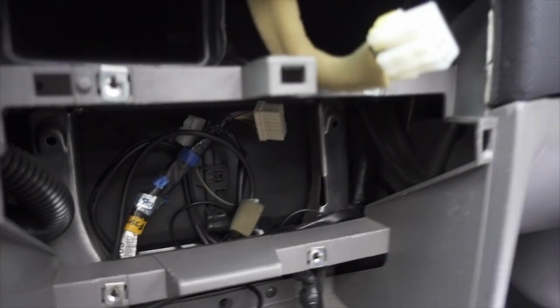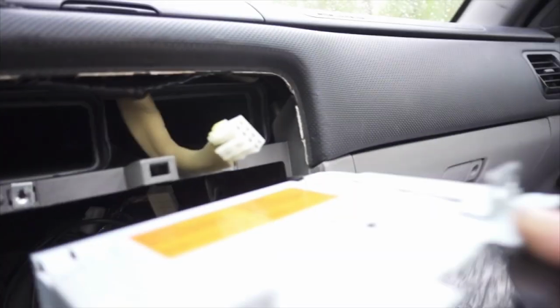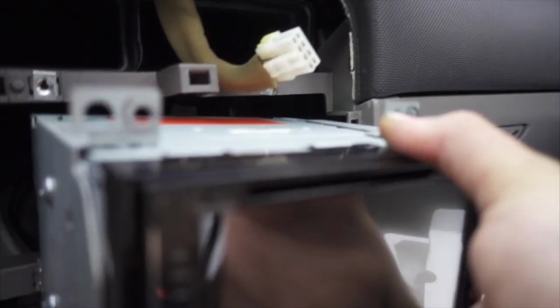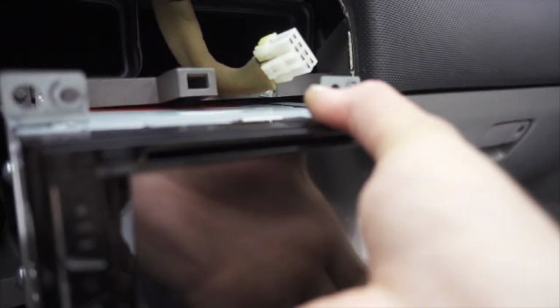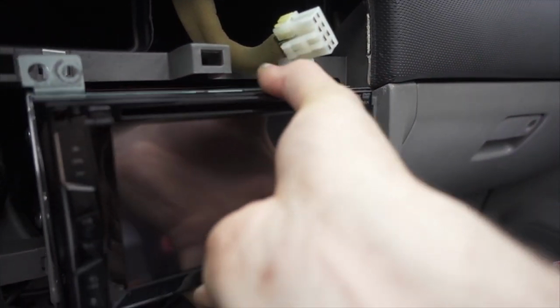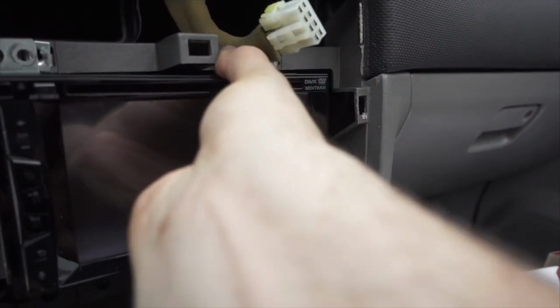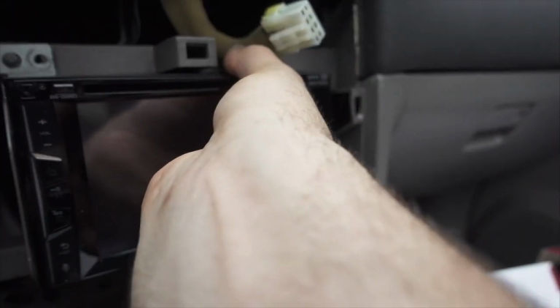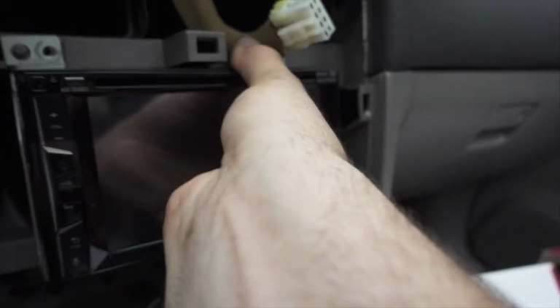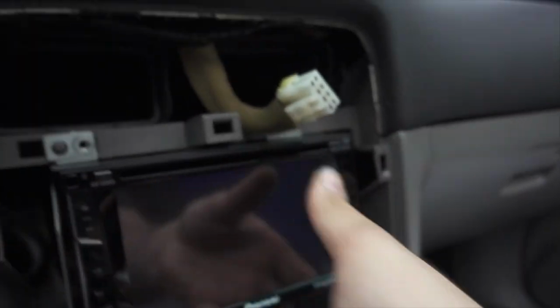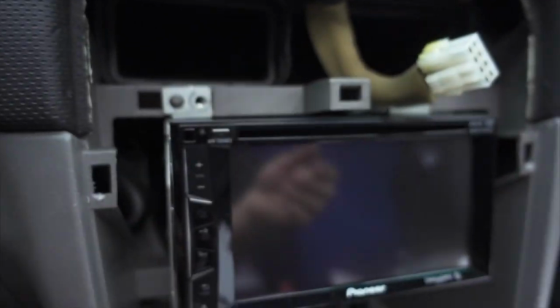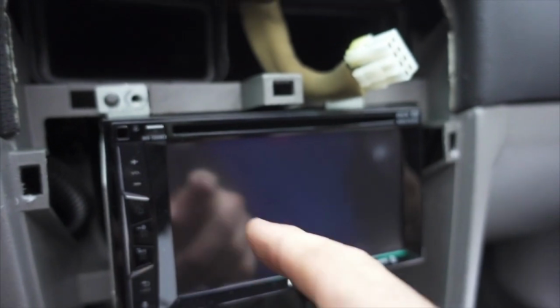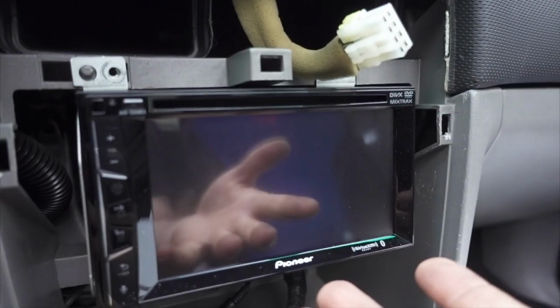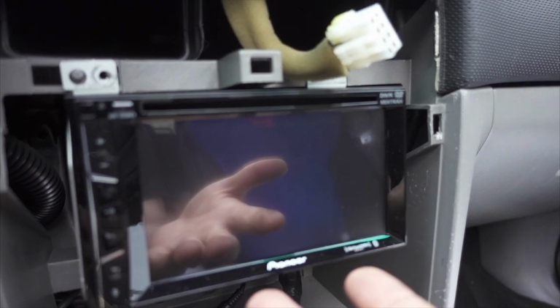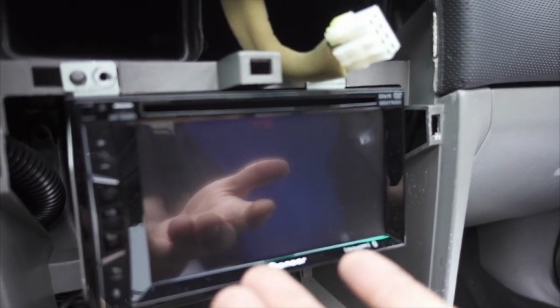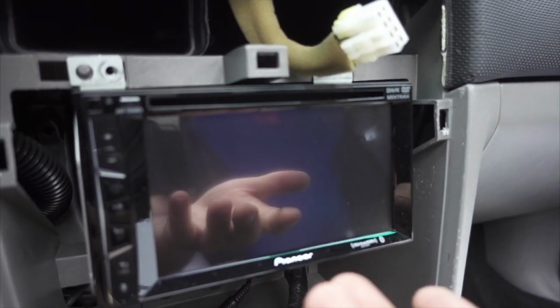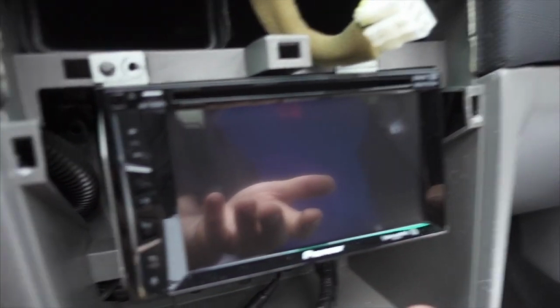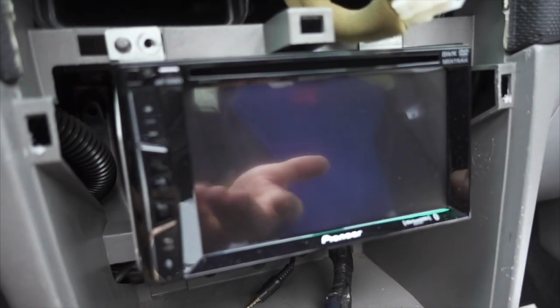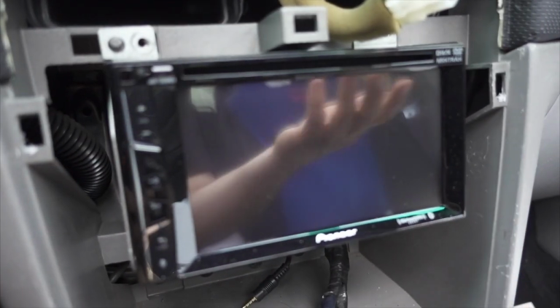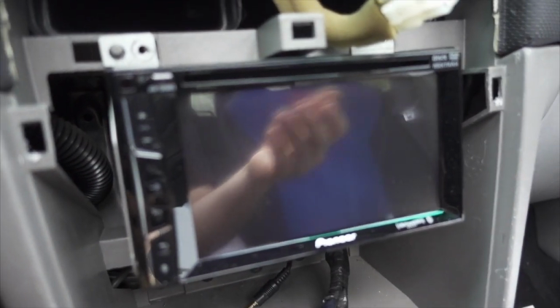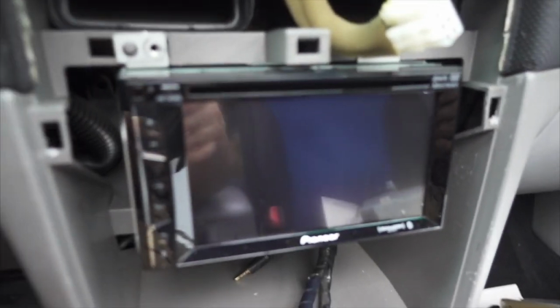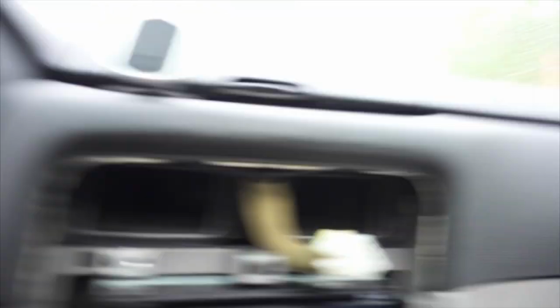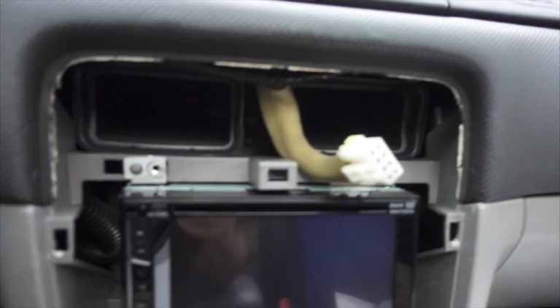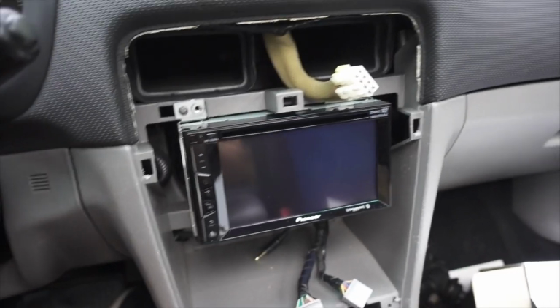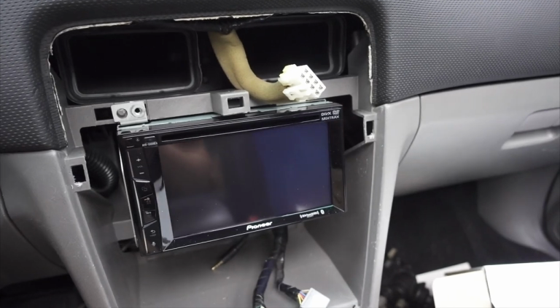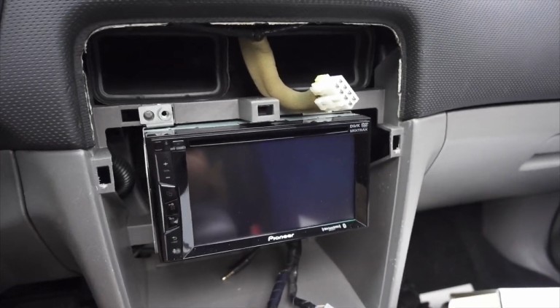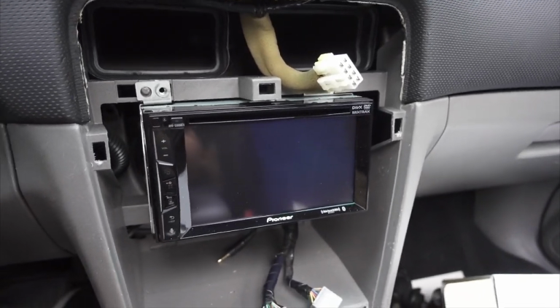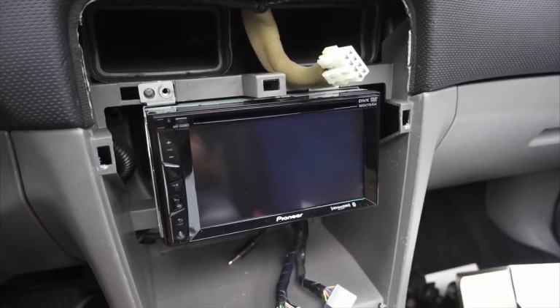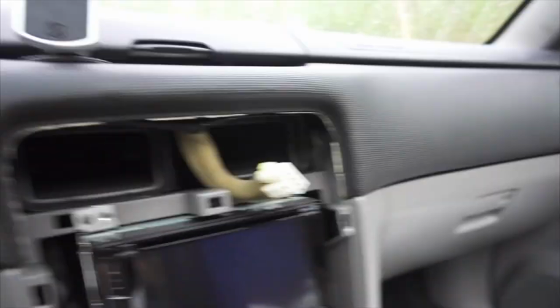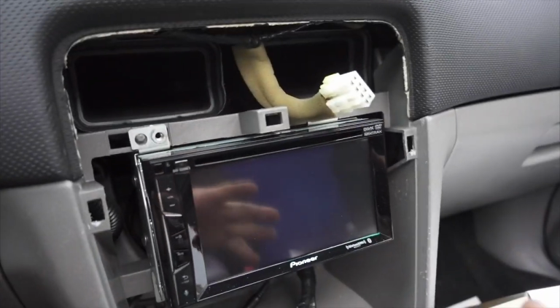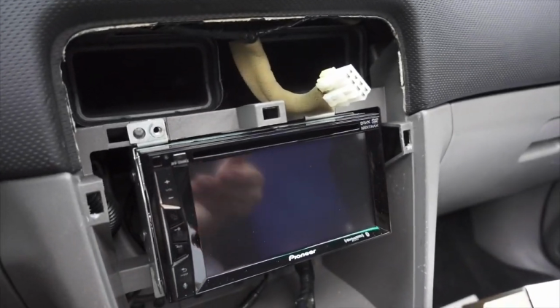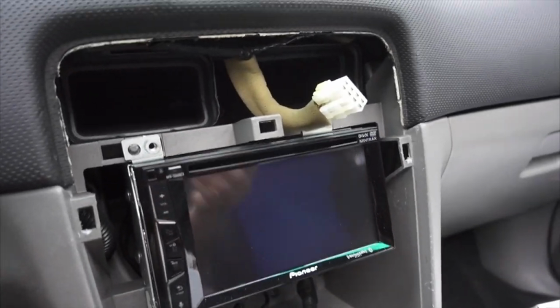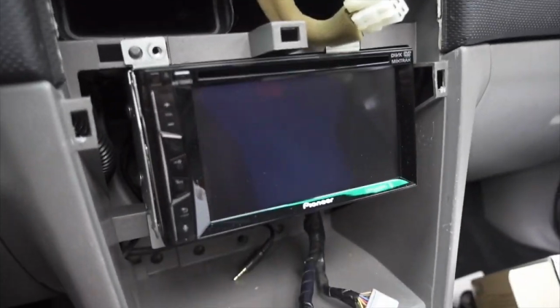That's gonna allow us to mount it into the dash. After the side plates are on, just push all the wires to the back and then test fit it real quick, because if it doesn't line up then the next couple of steps aren't even gonna matter. Once you can confirm that it's gonna fit and everything's good to go, then we can move on to the wiring aspect.